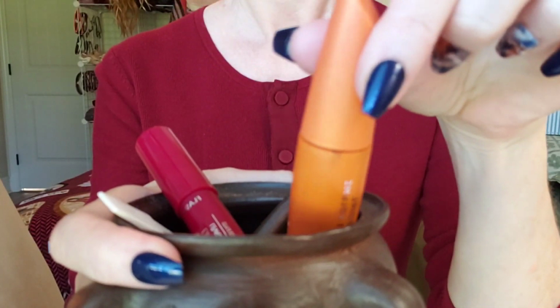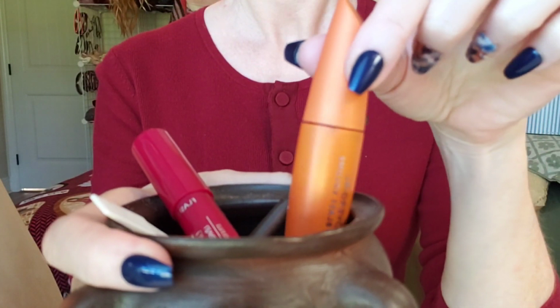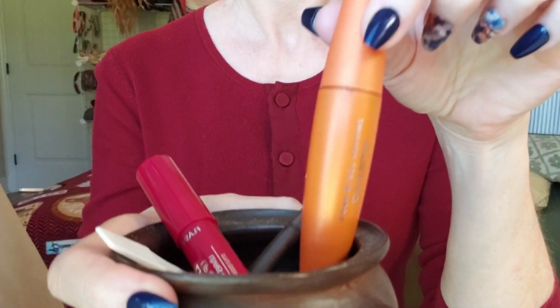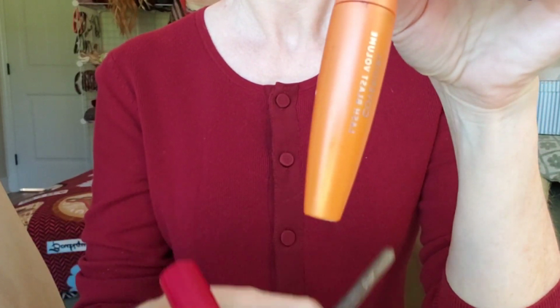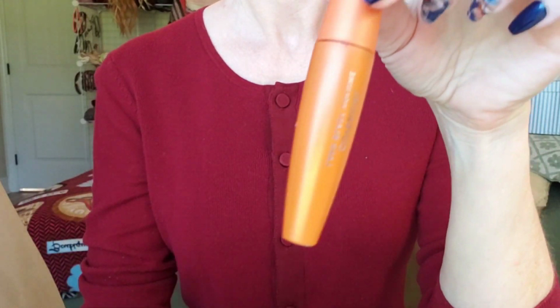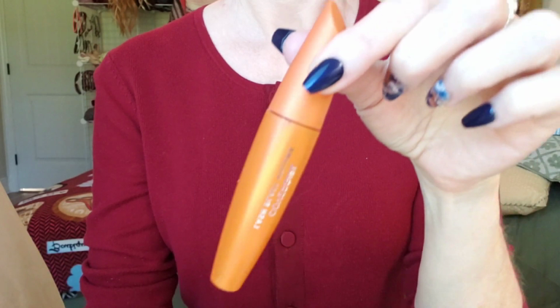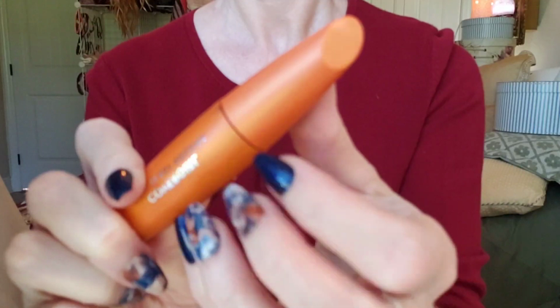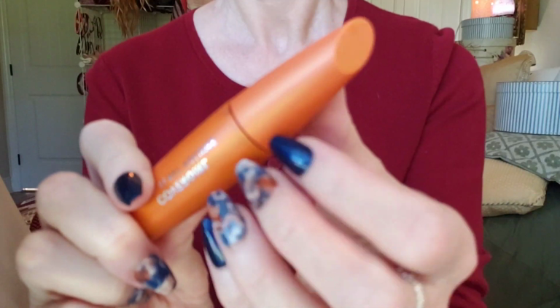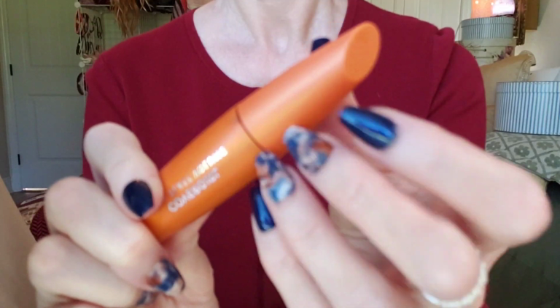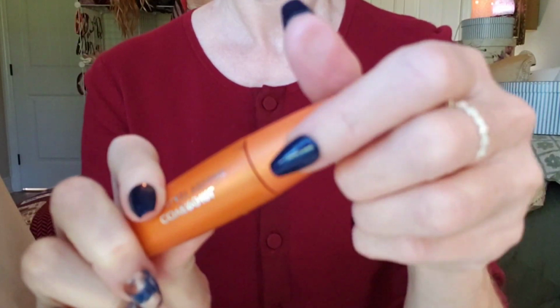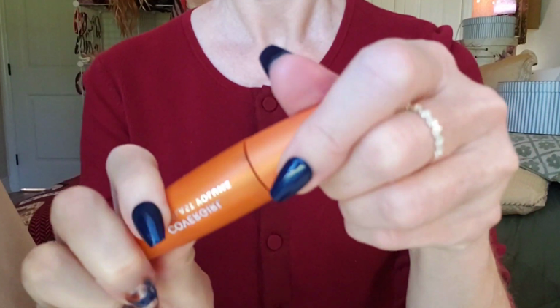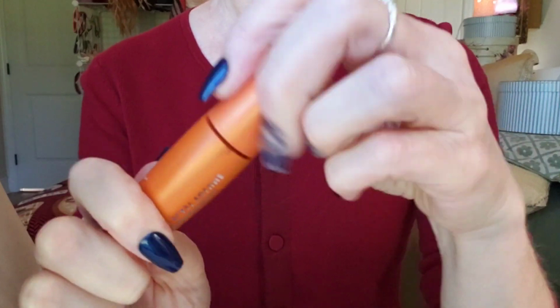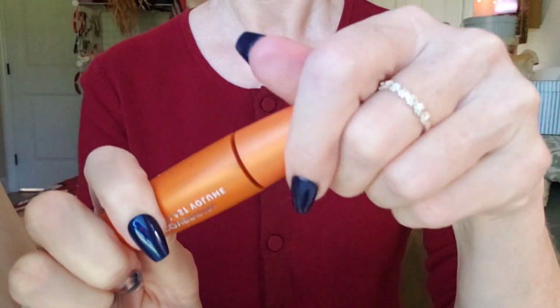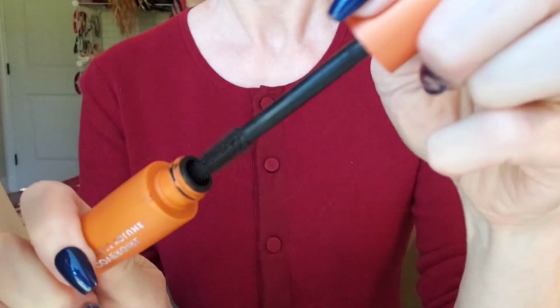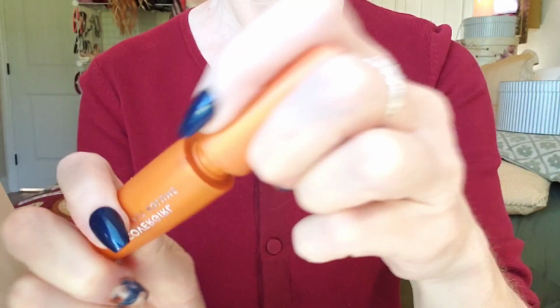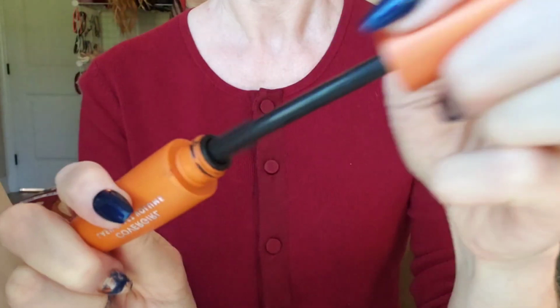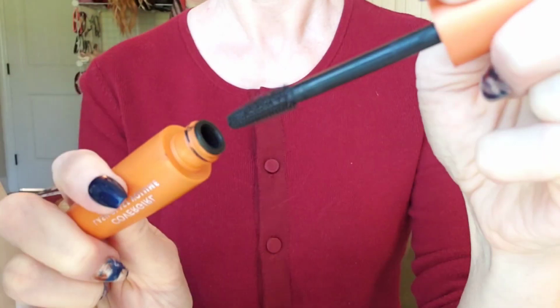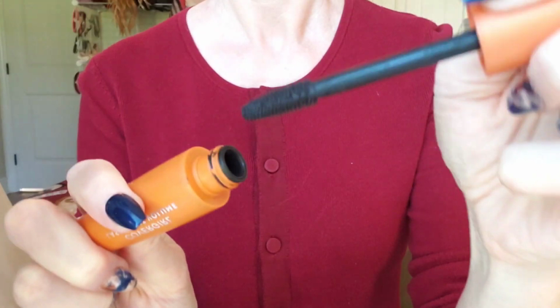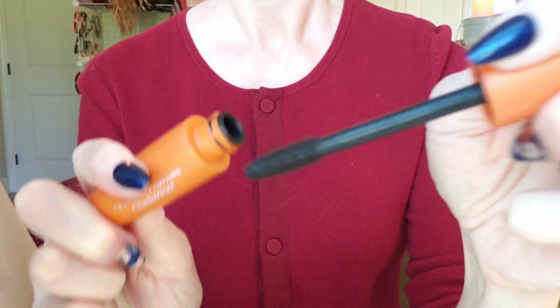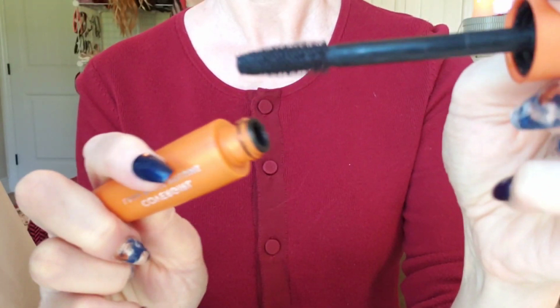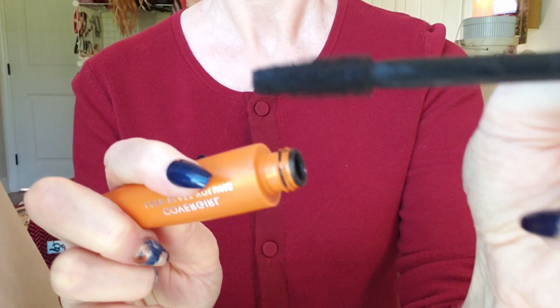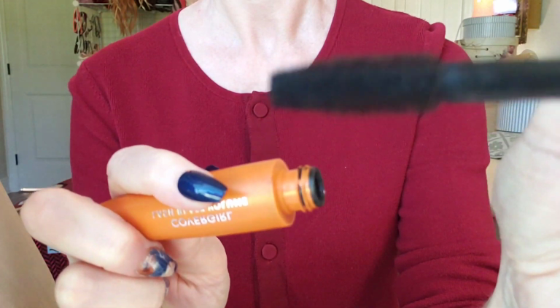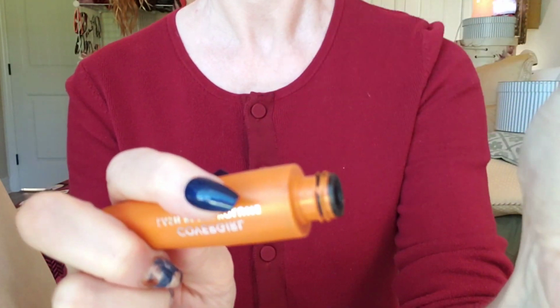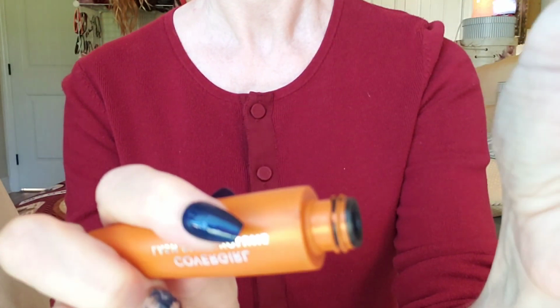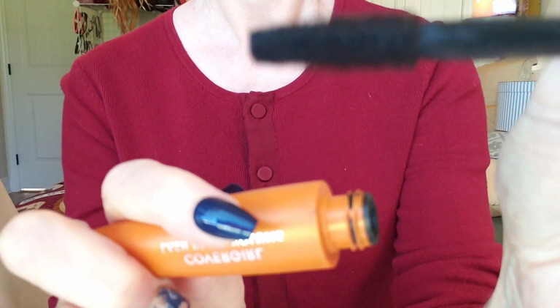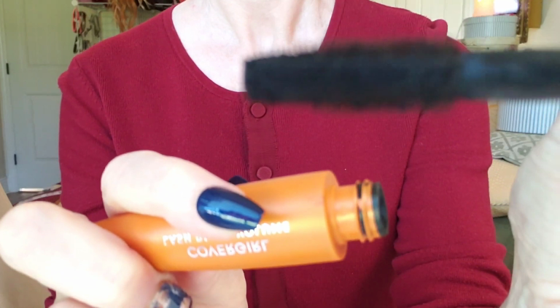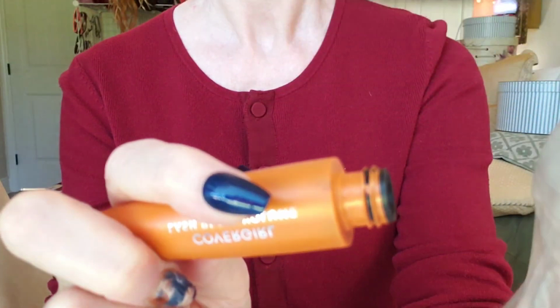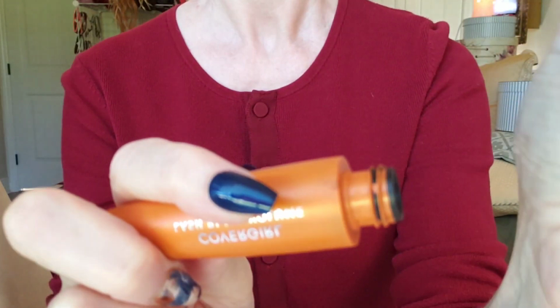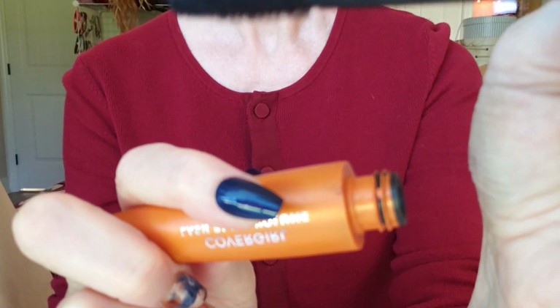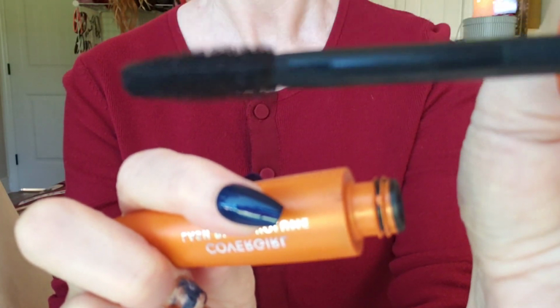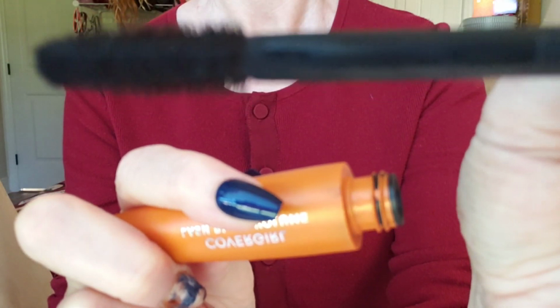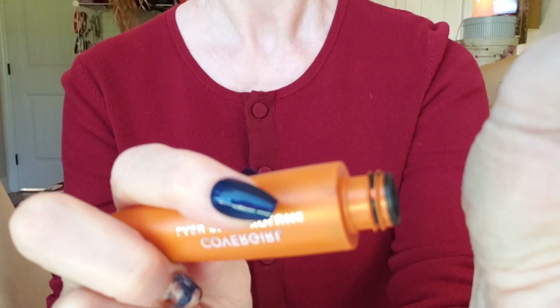Next up, mascara. Just highlight those long lashes. Blink, blink, blink.